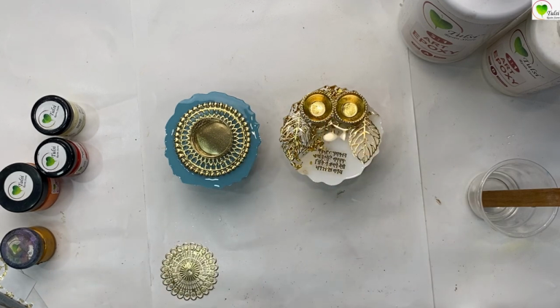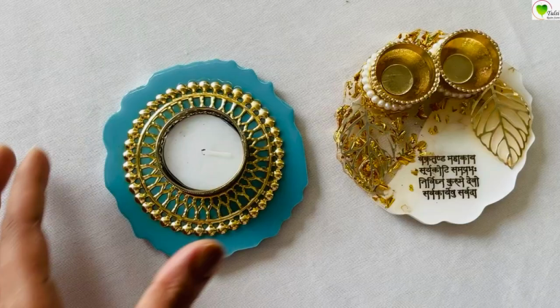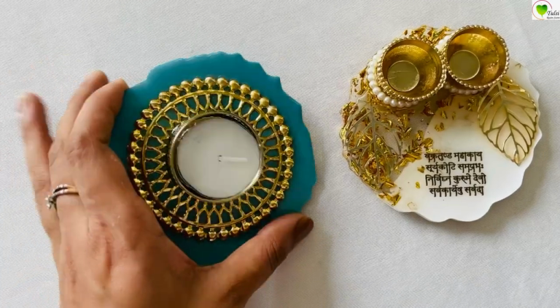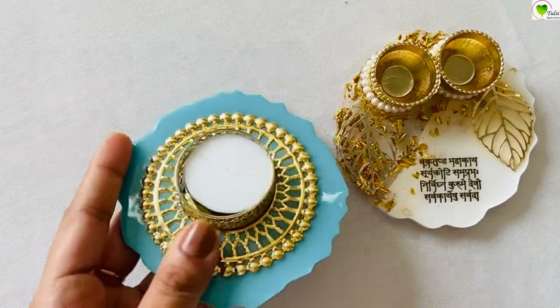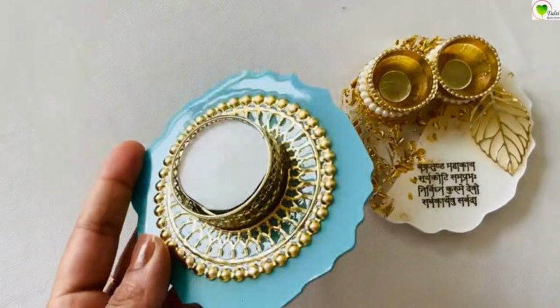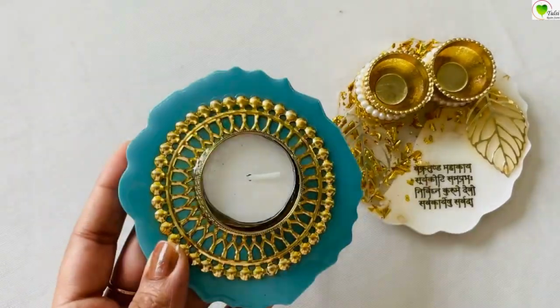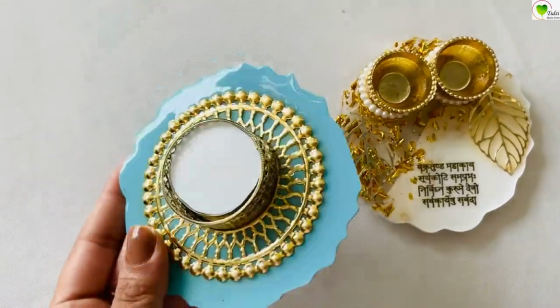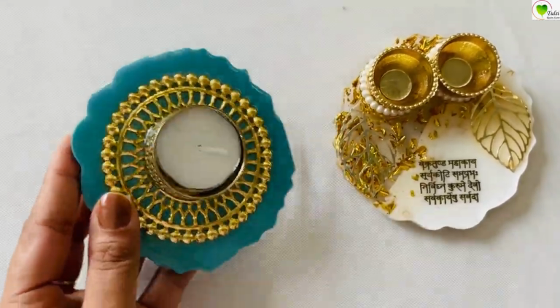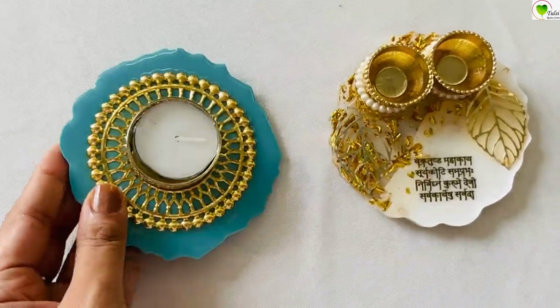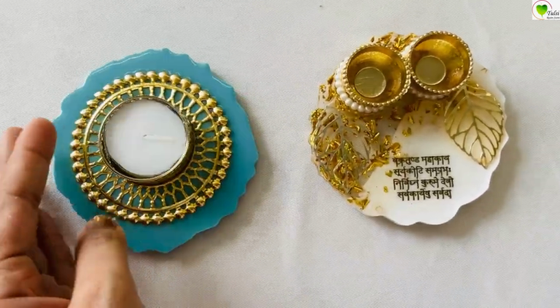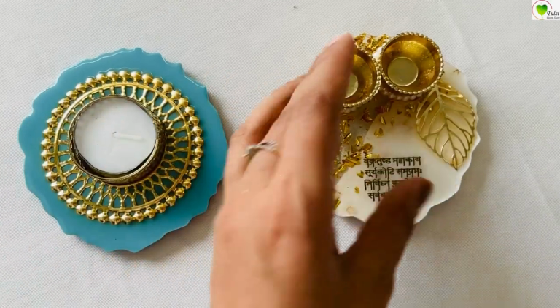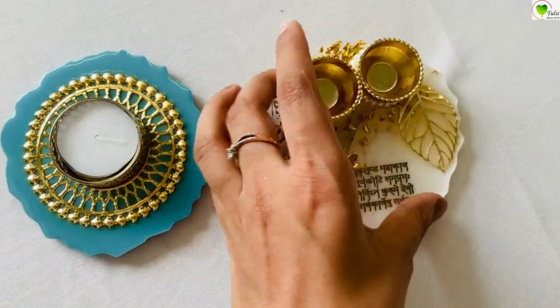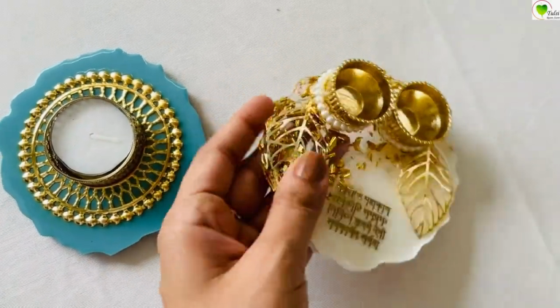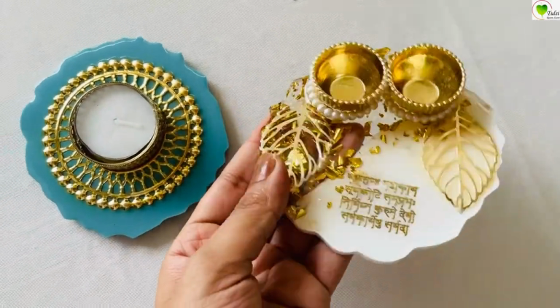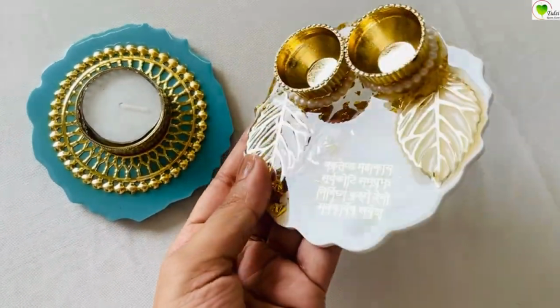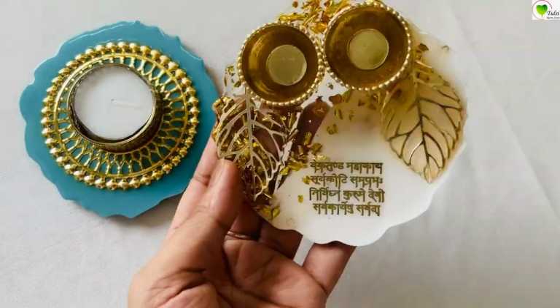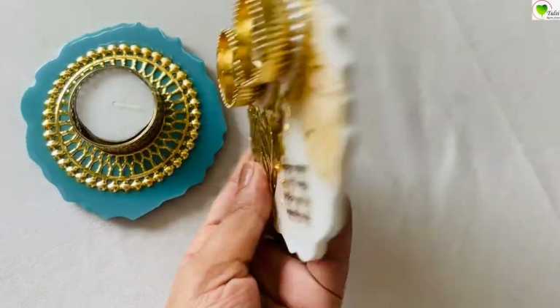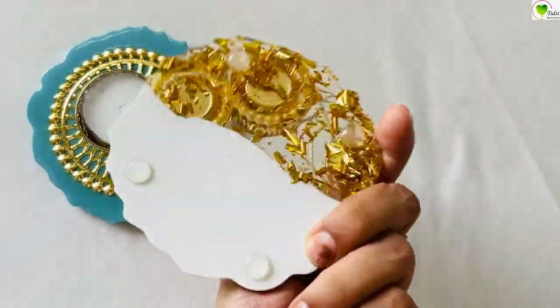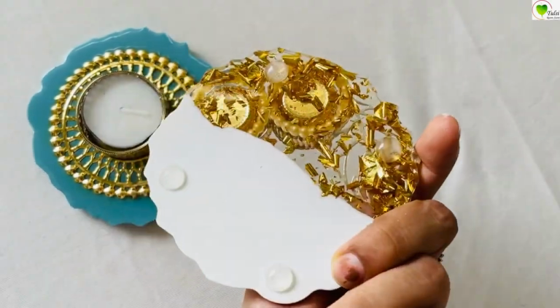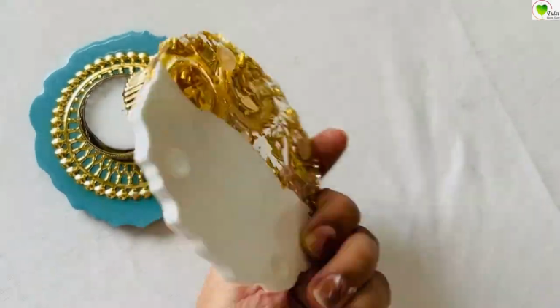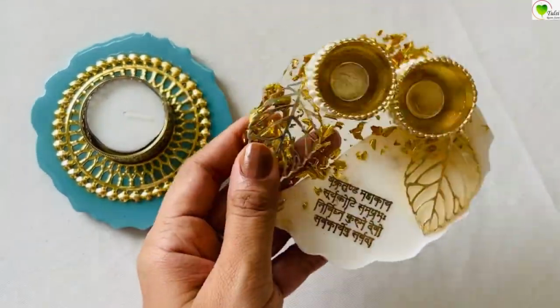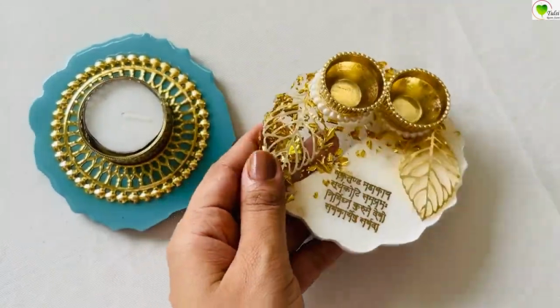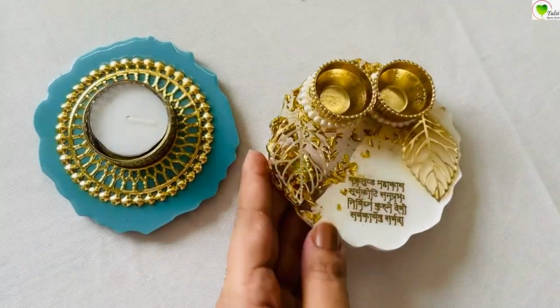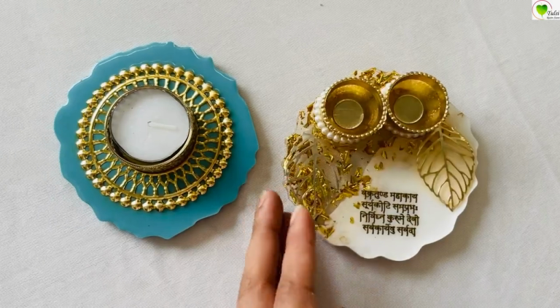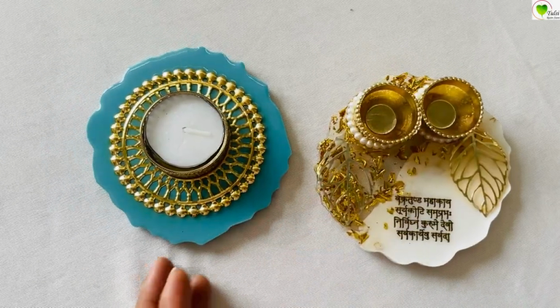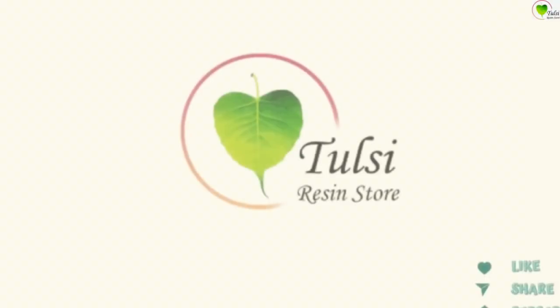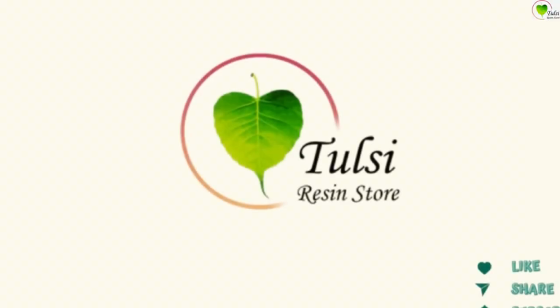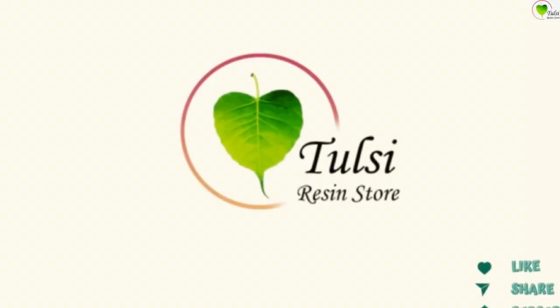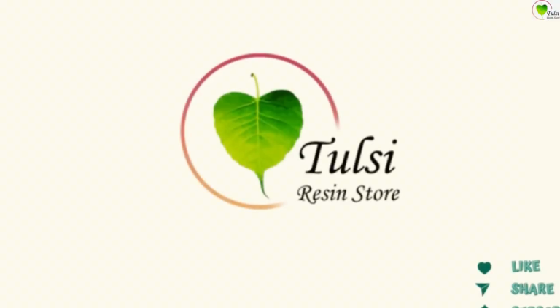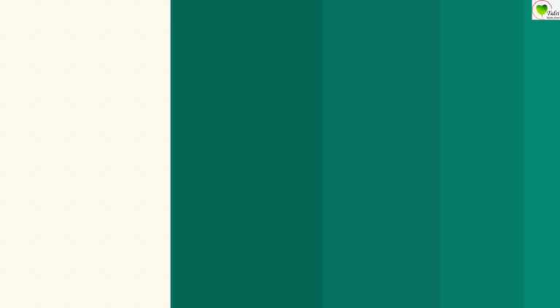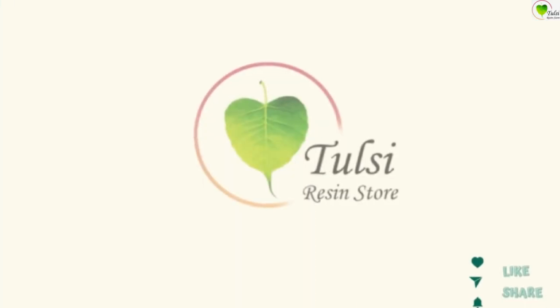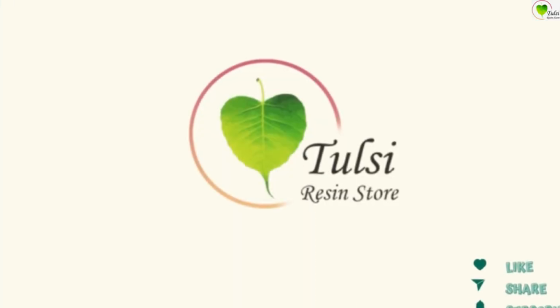Our tea light holder and mini thali platter are ready! They can also be made directly on silicon molds. We have used bumpers on the backside. Like and subscribe to our channel for more videos.